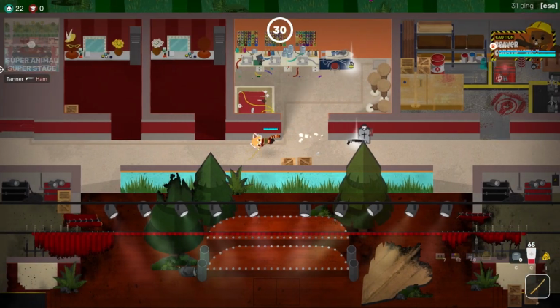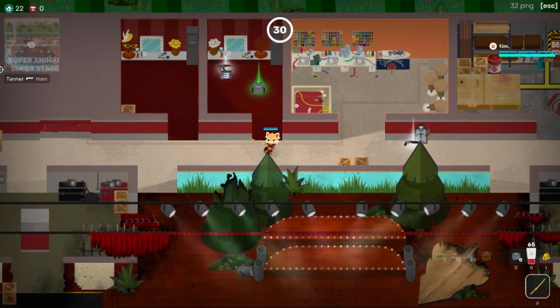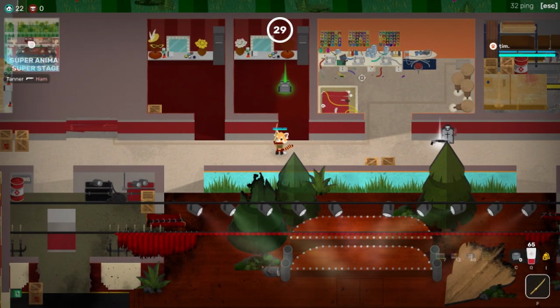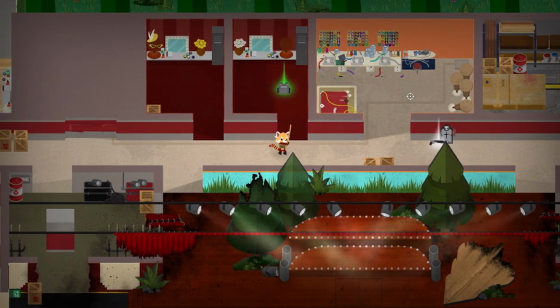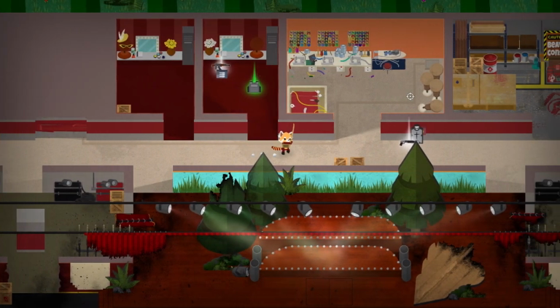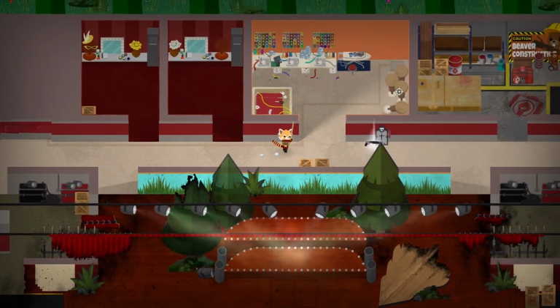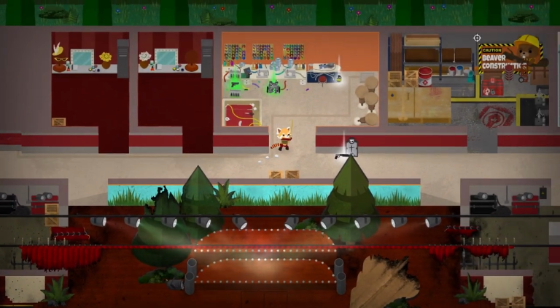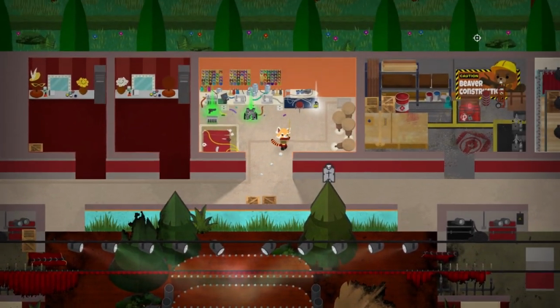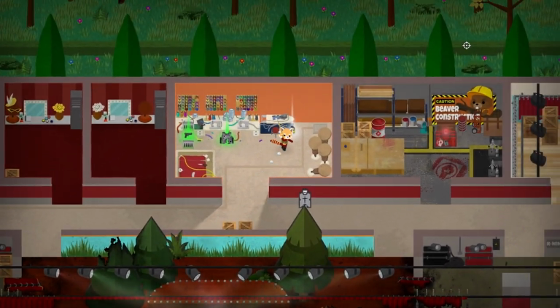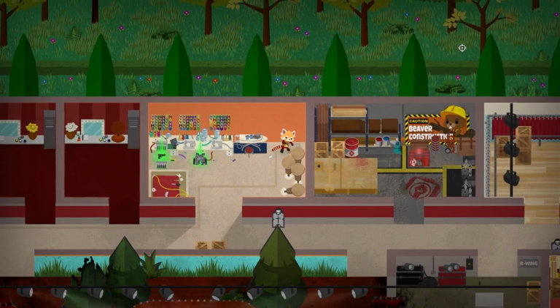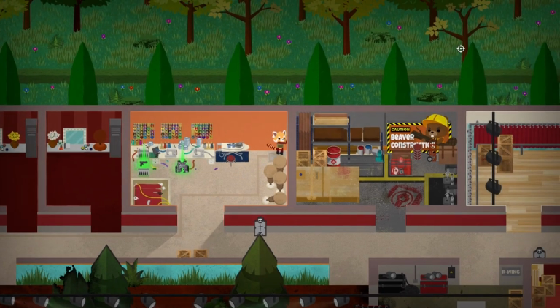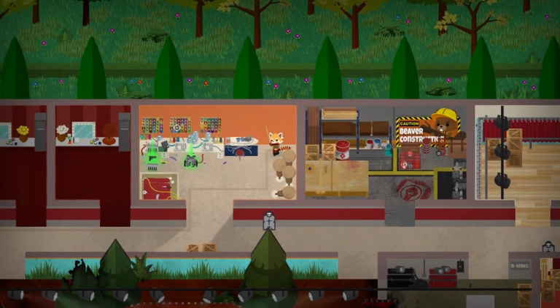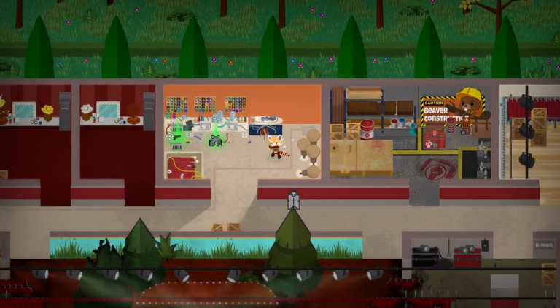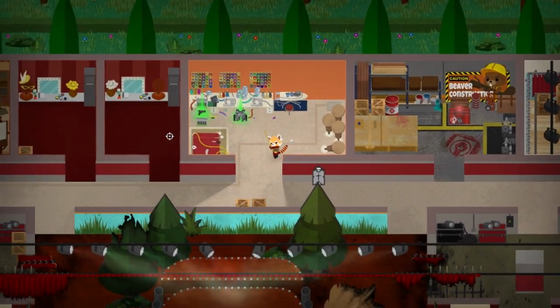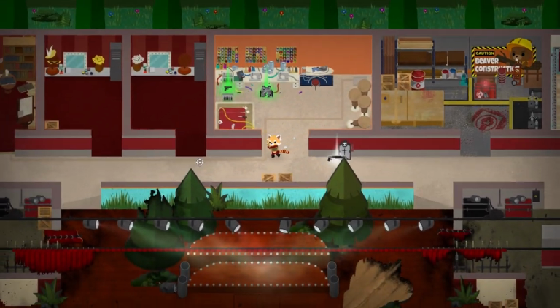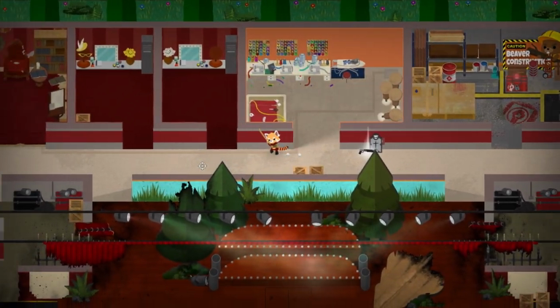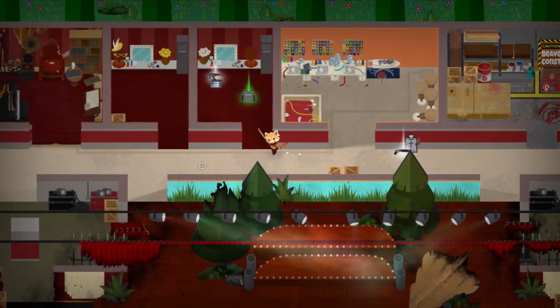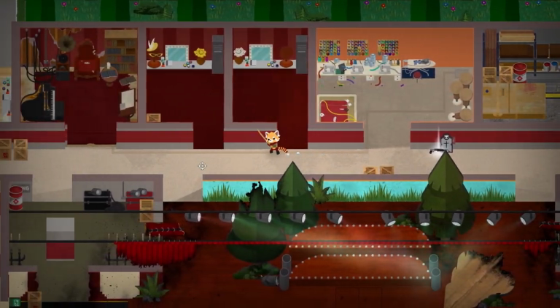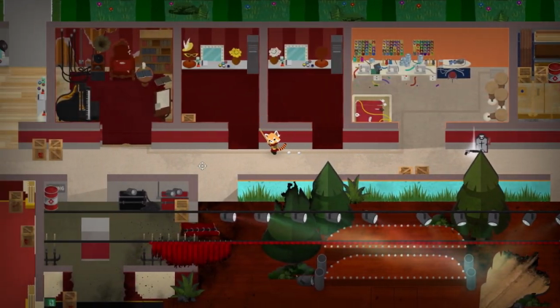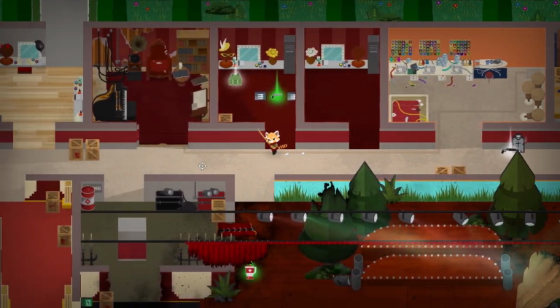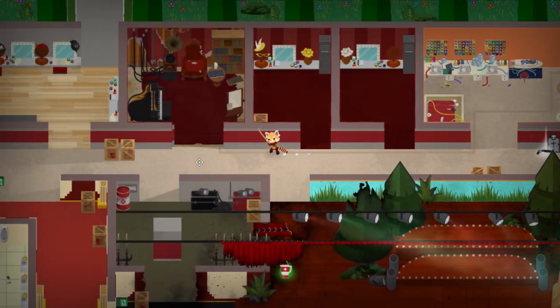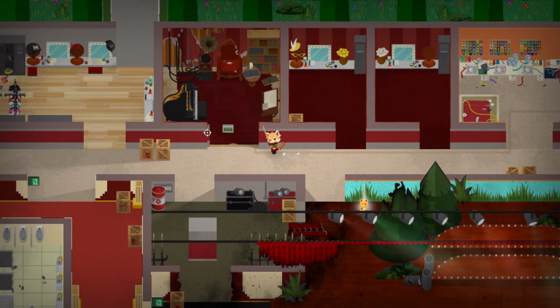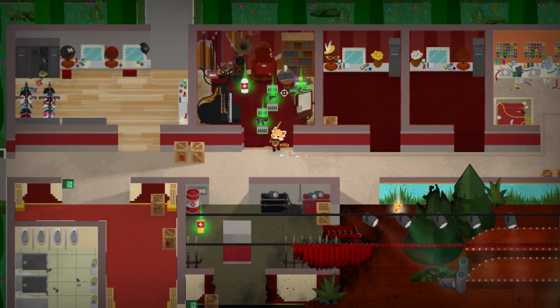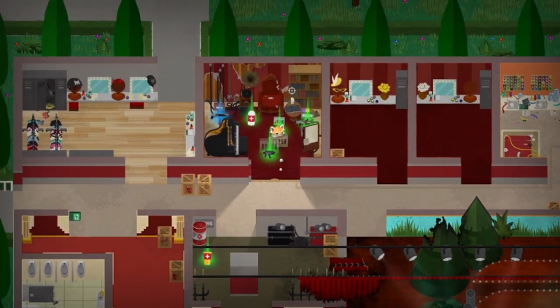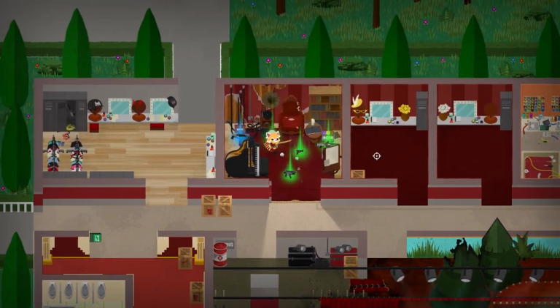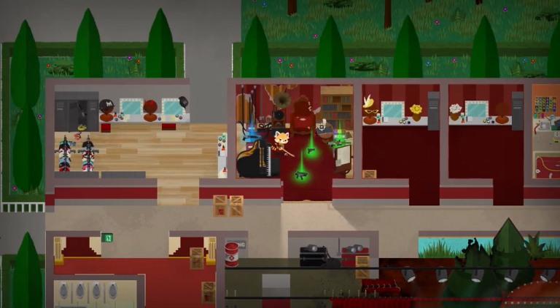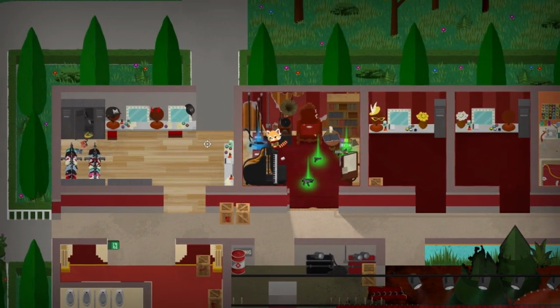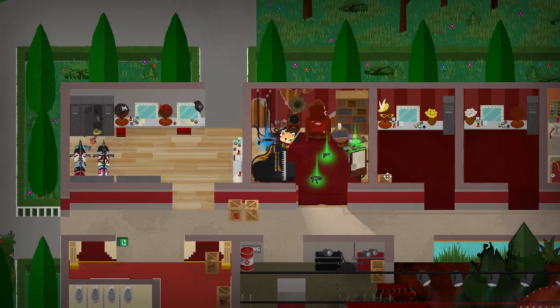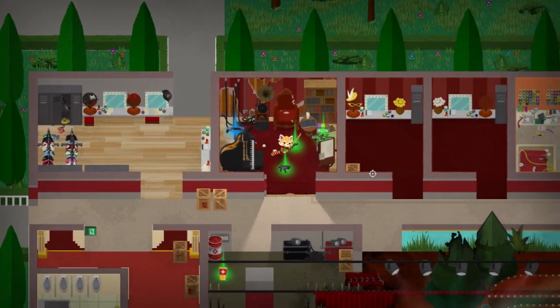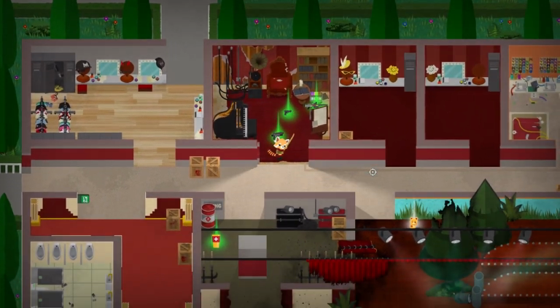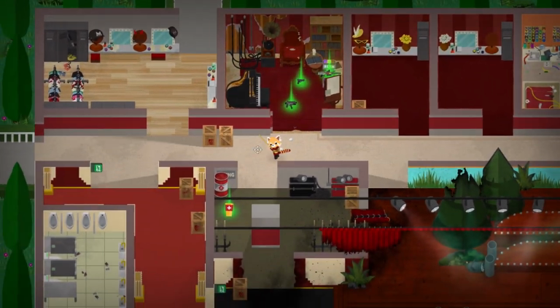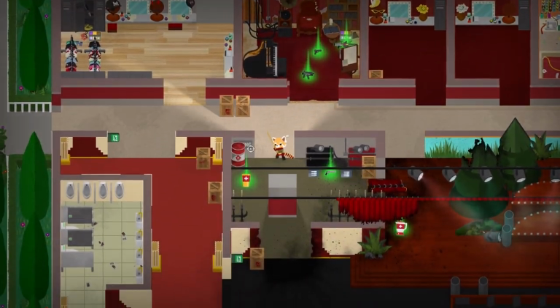Even further south, the Super Stage has a hidden area to find as well. Just head into the middle room and press the switch in the top right corner, which will reveal a room to the left with a piano, where you probably wouldn't be surprised to find a certain phantom reflecting melodramatically in any other context.